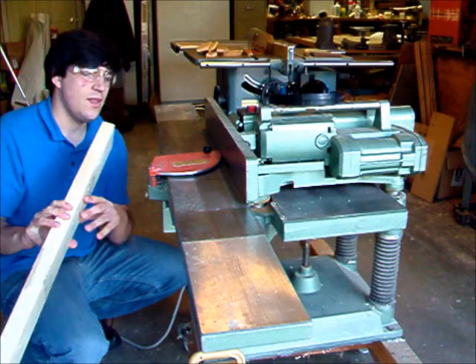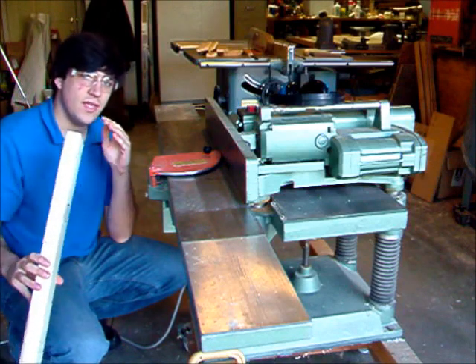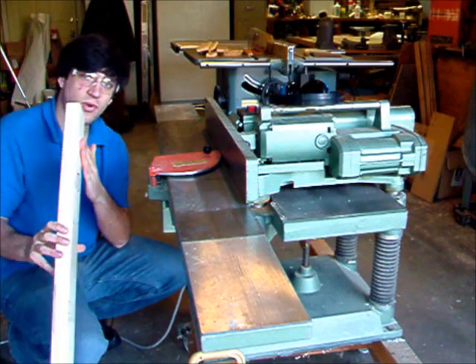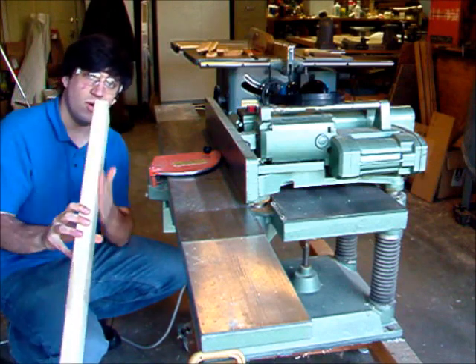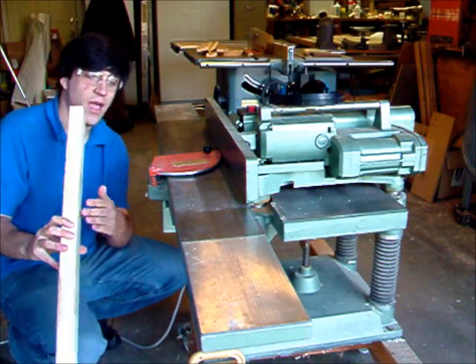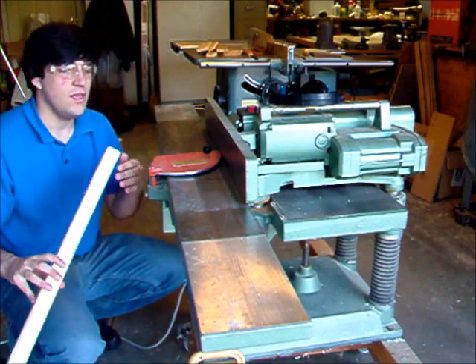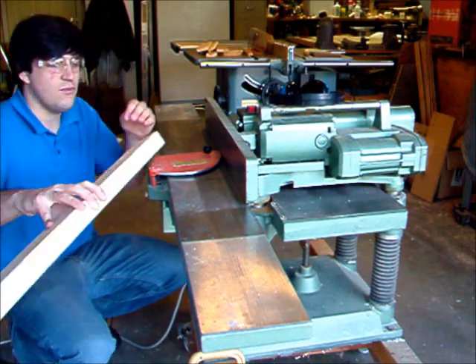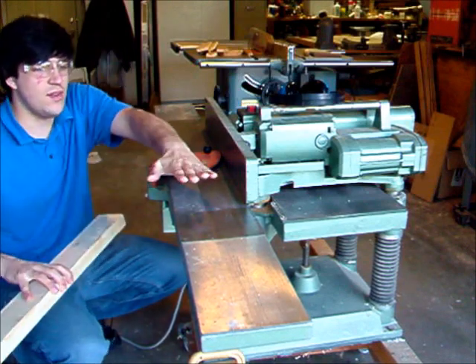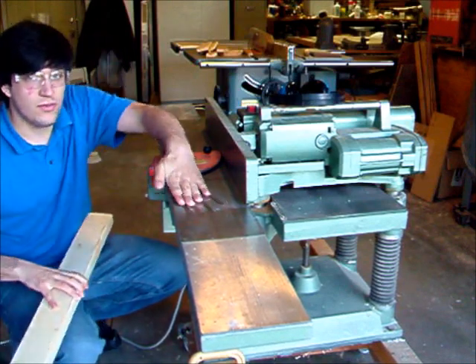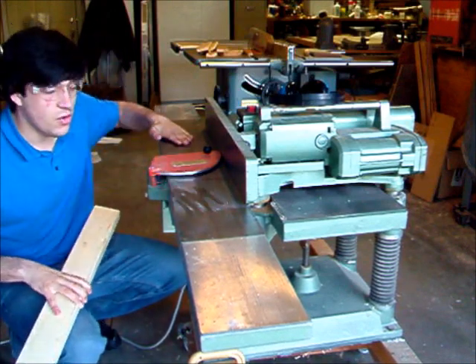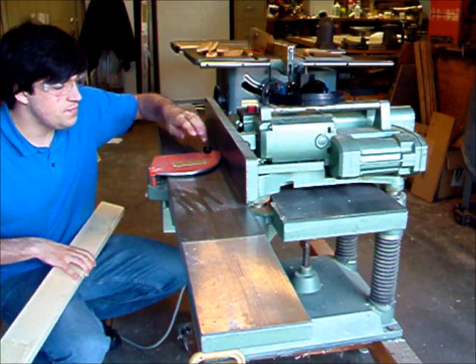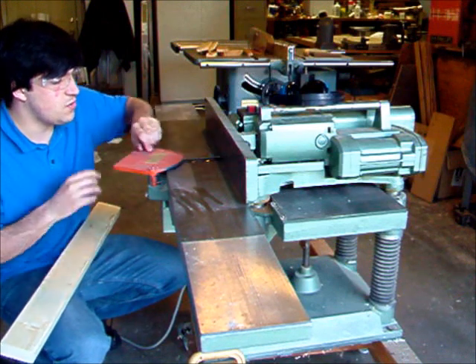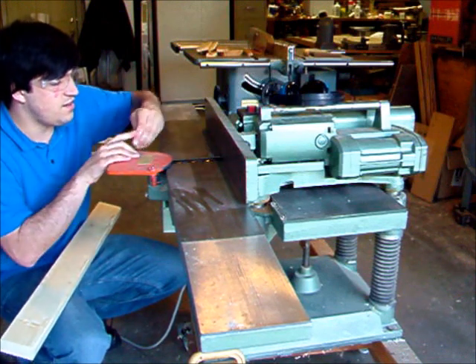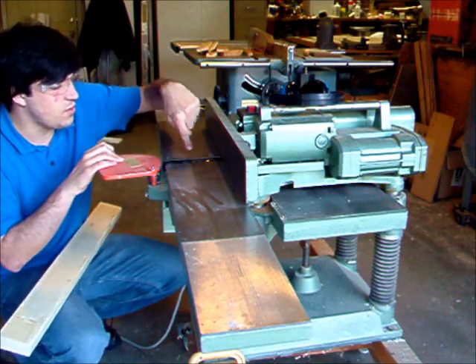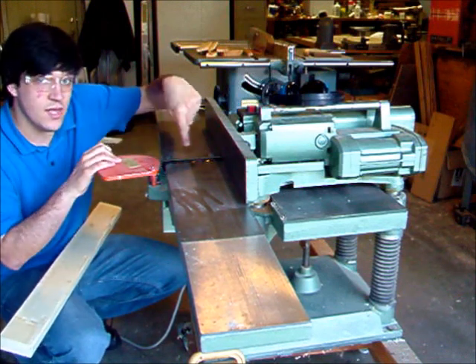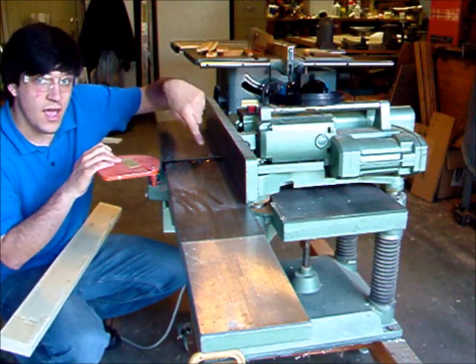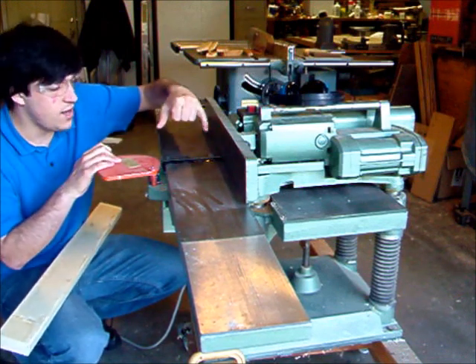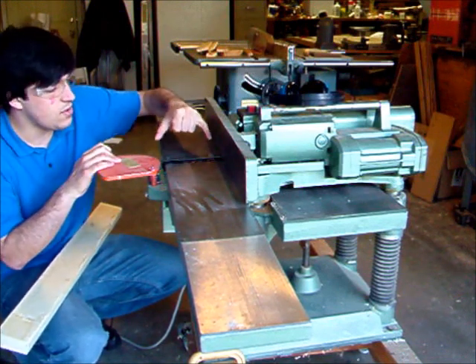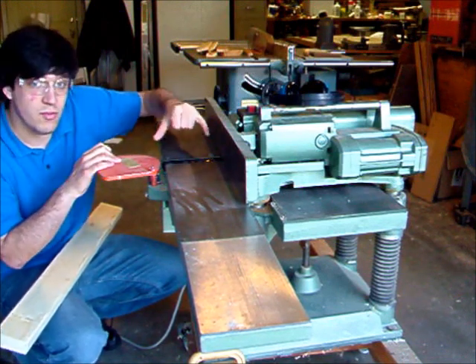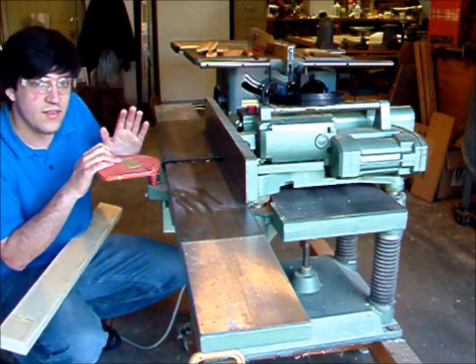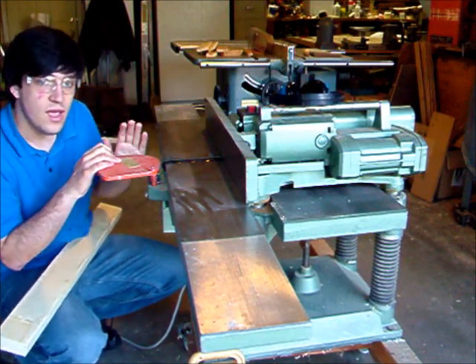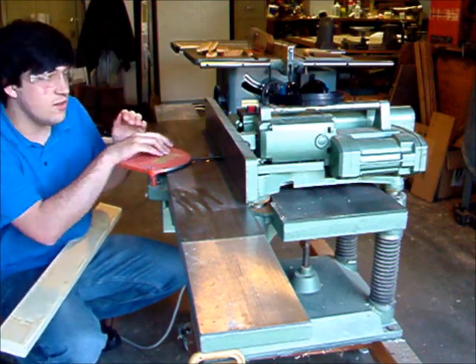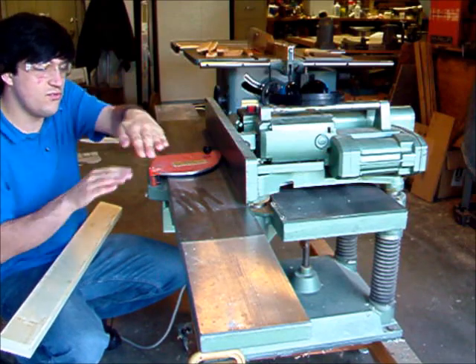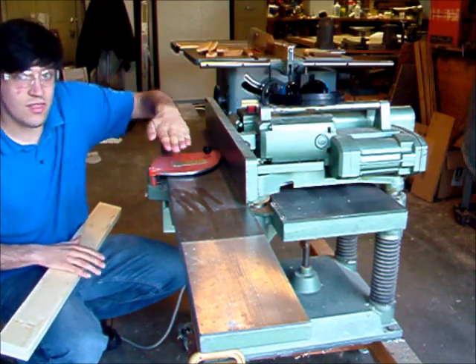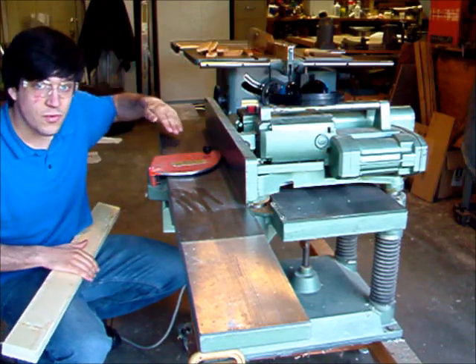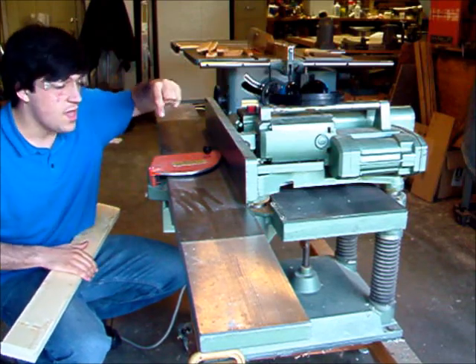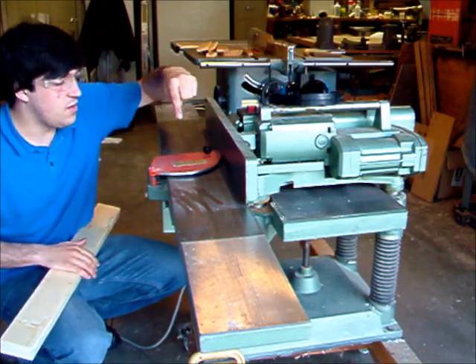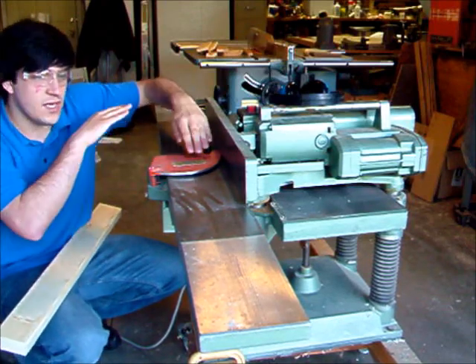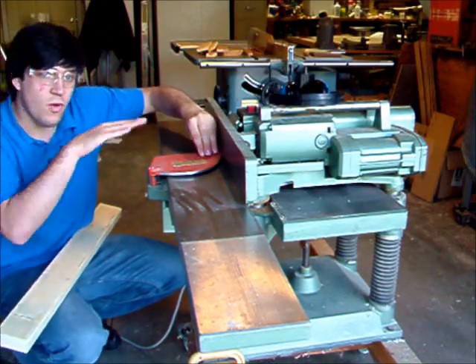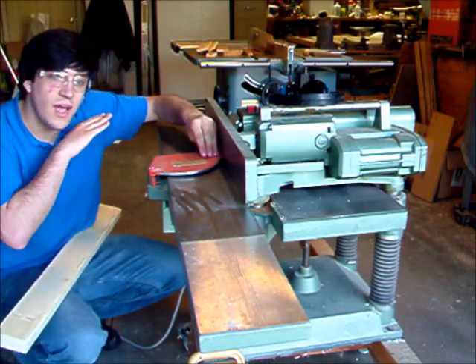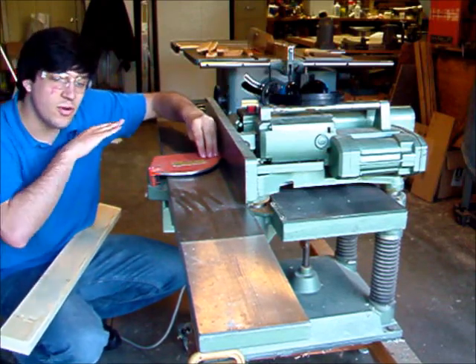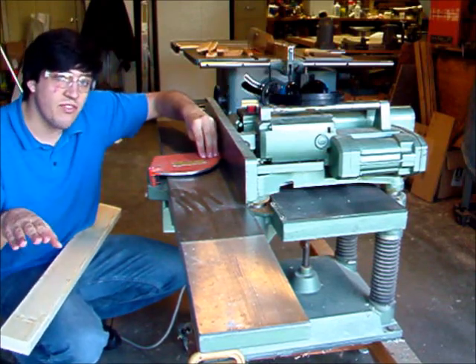How you get it straight on one side is that you feed it through the jointer. It has a rotating head right here with three blades, and so you would feed it through and it's going to get one of the sides perfectly flat.